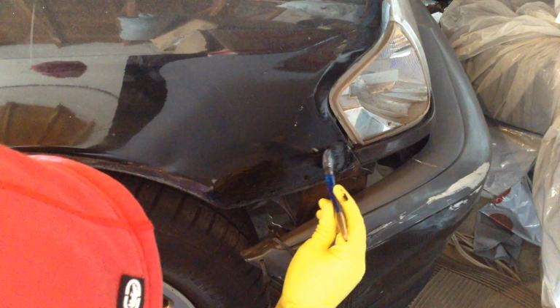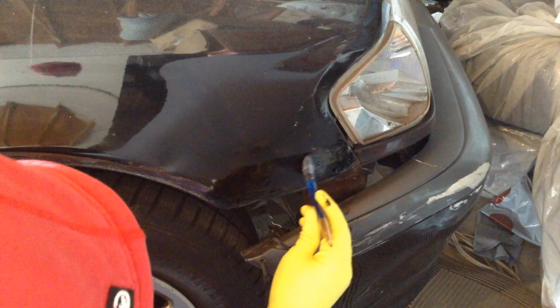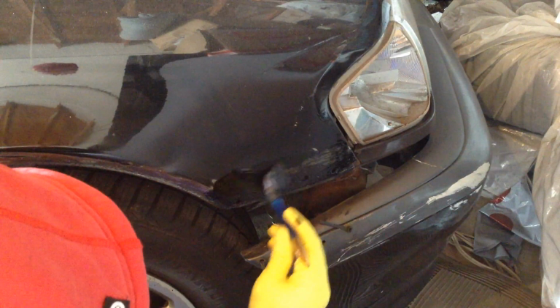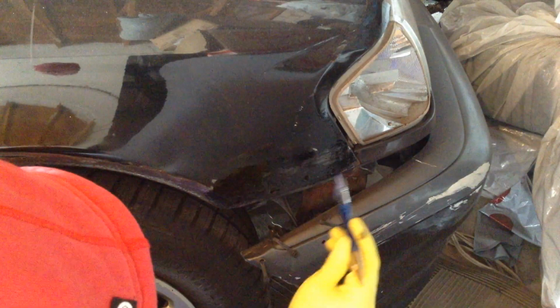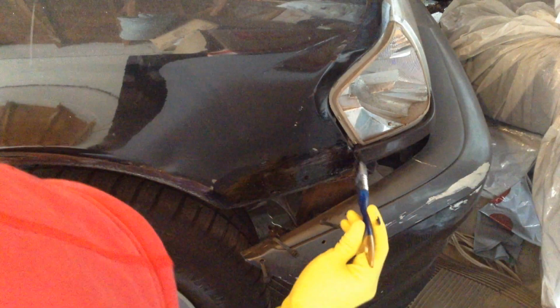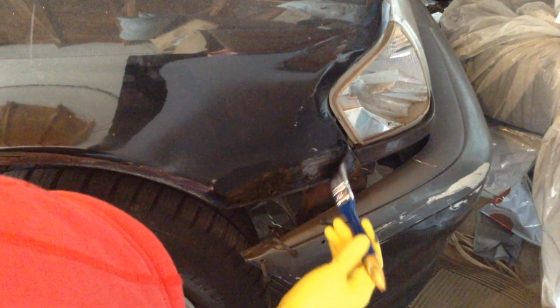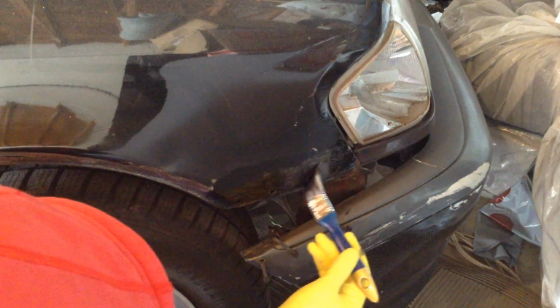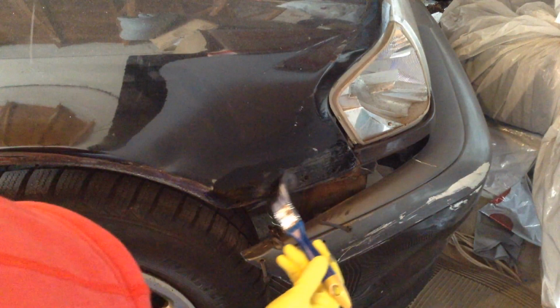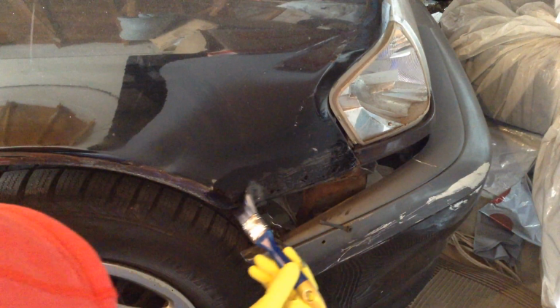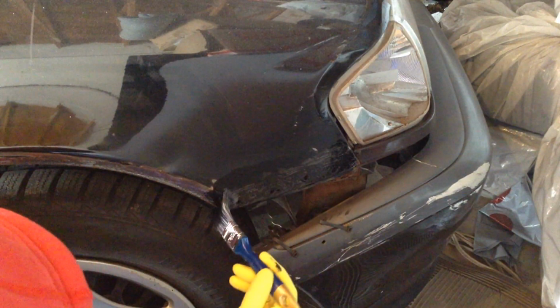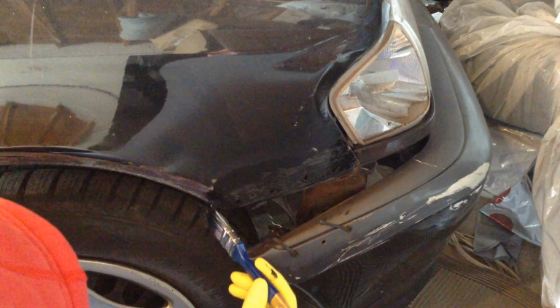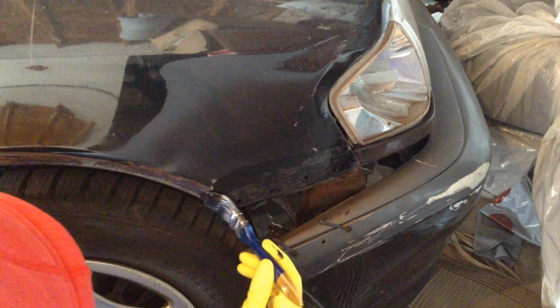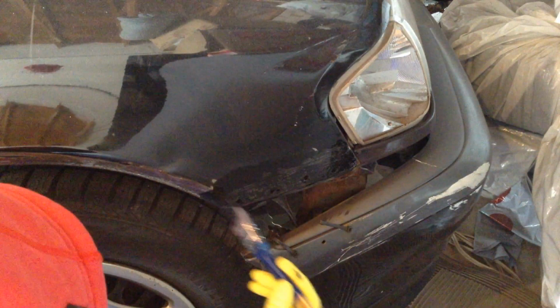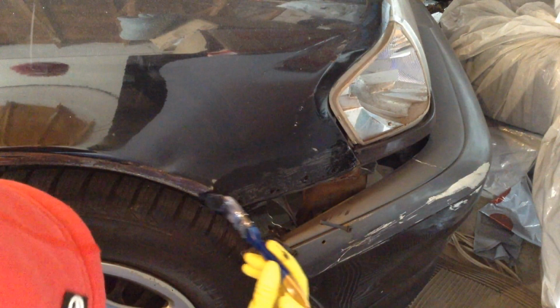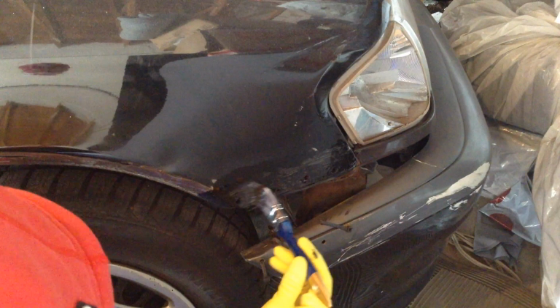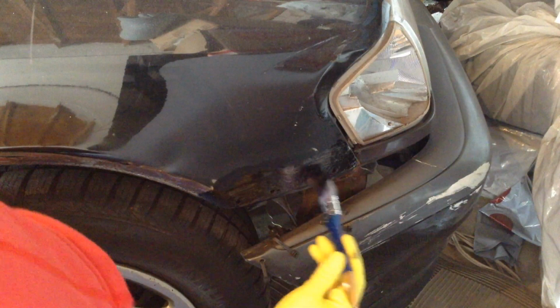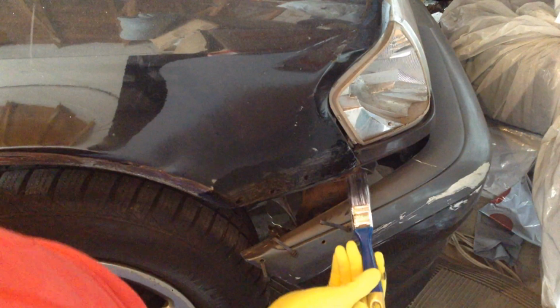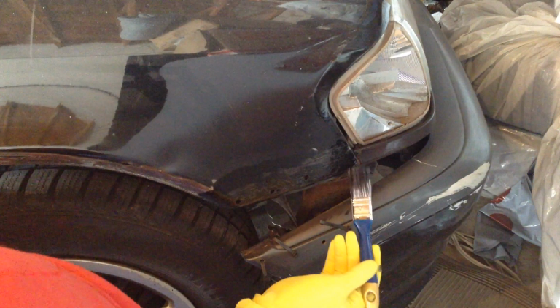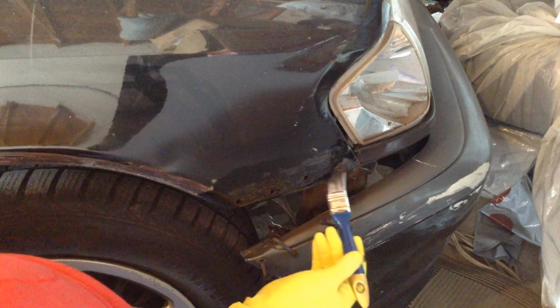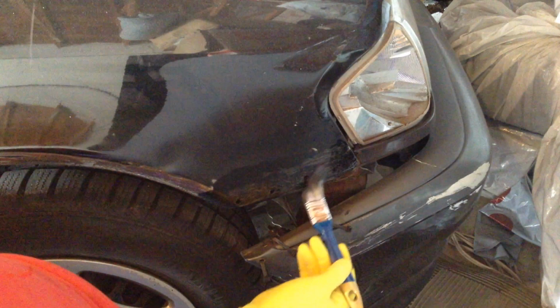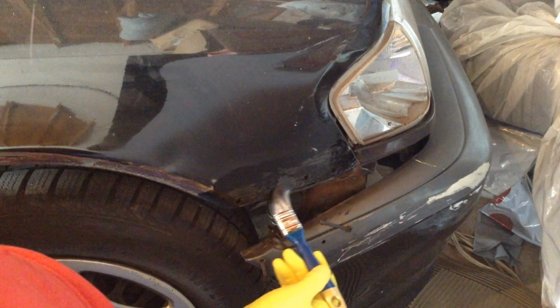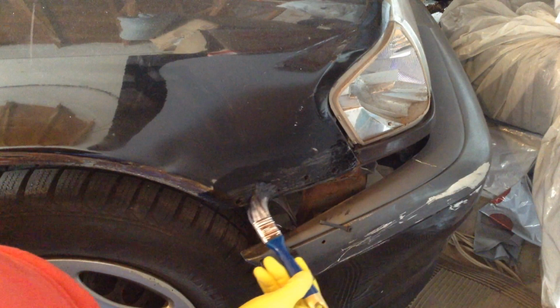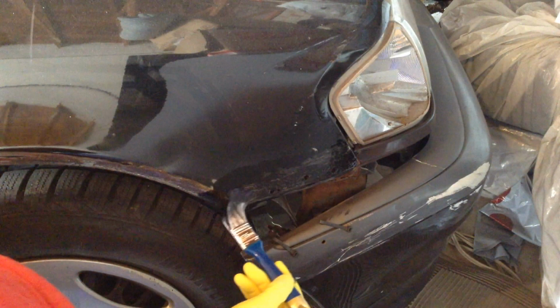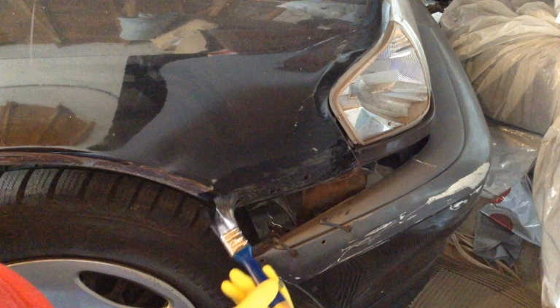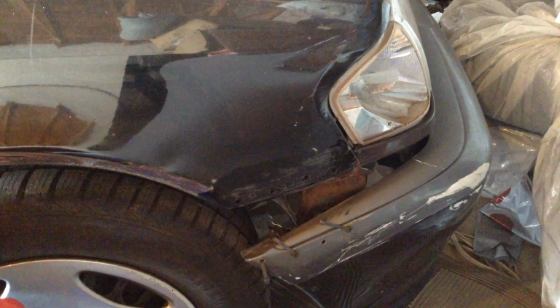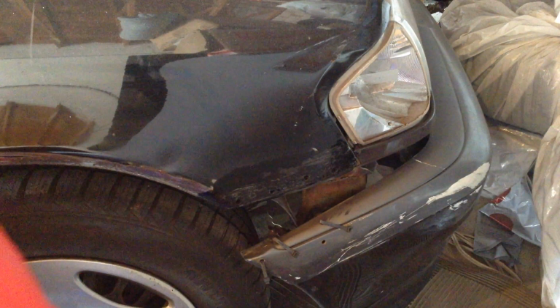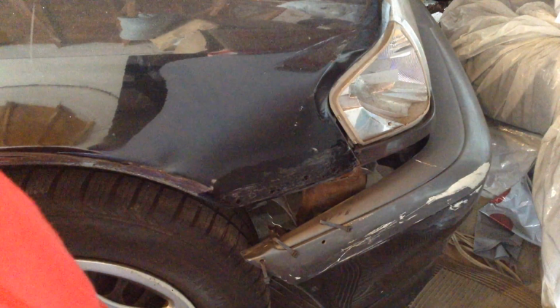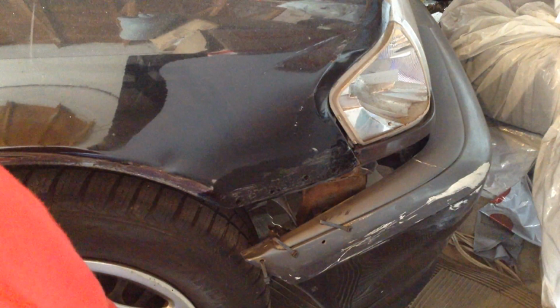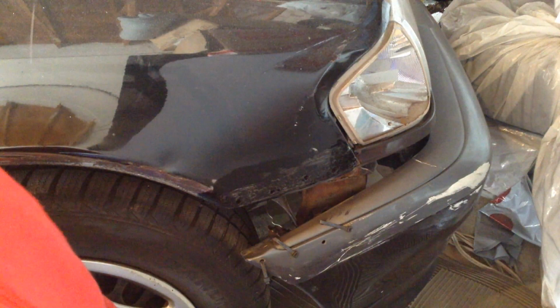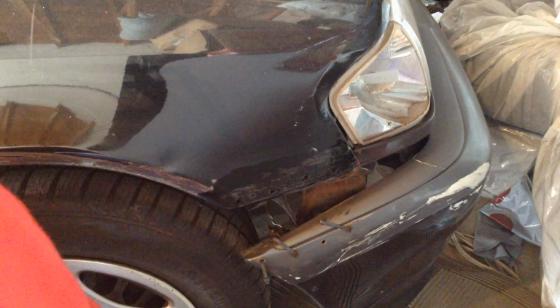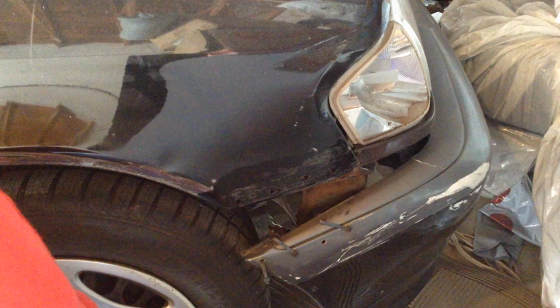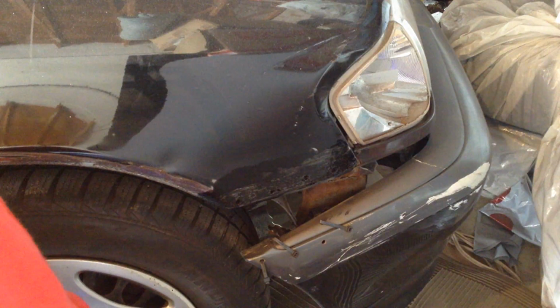Now this area is ground down and I also cleaned the area that I was going to be painting on. You might notice that the rest of the car is dusty but it's okay — we're going to apply two coats.